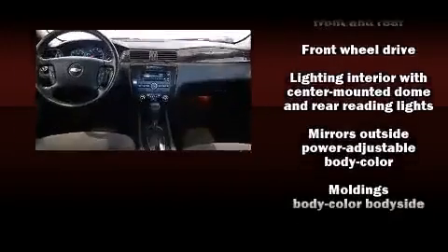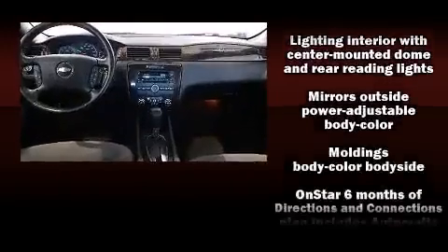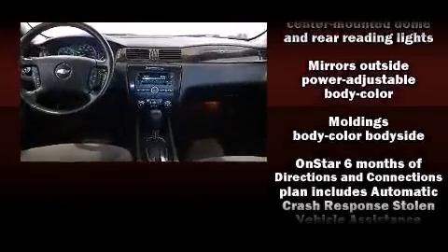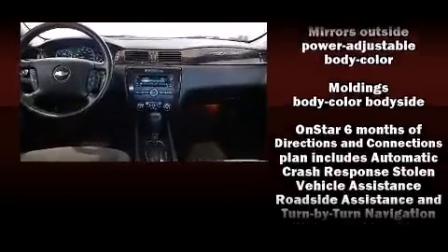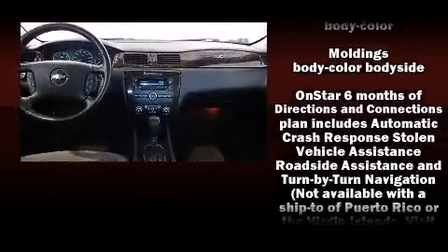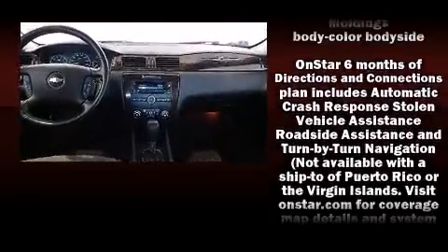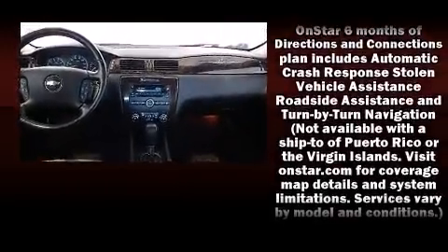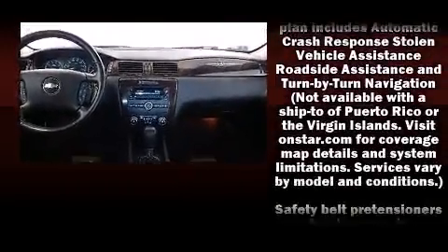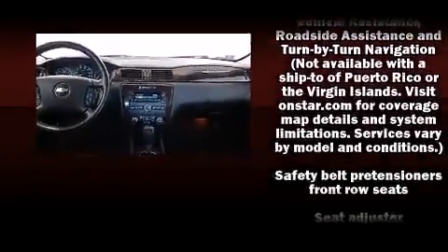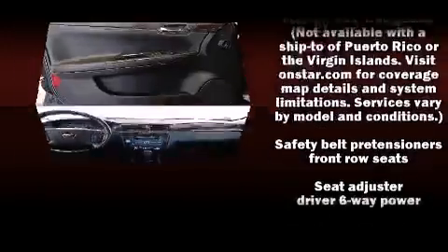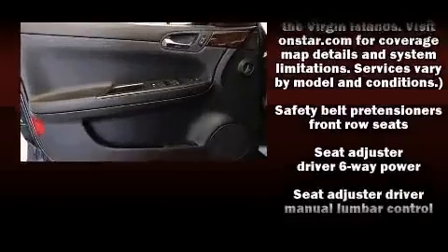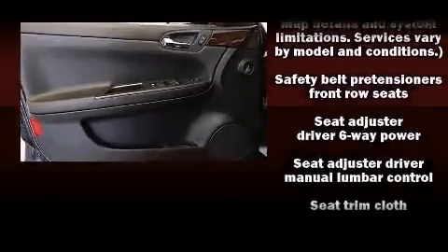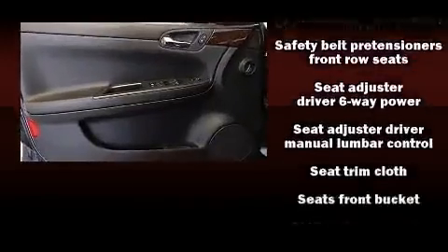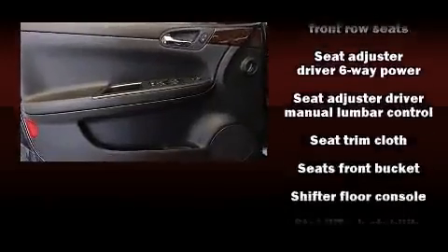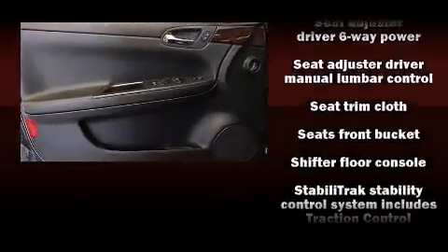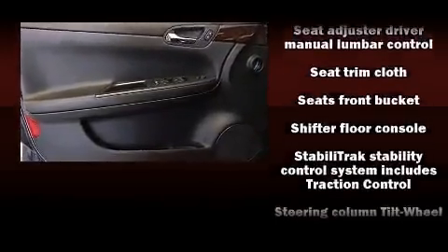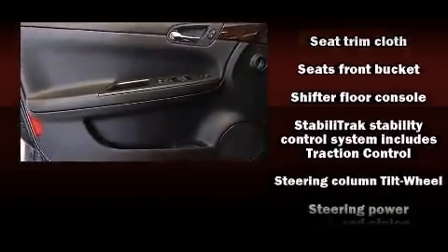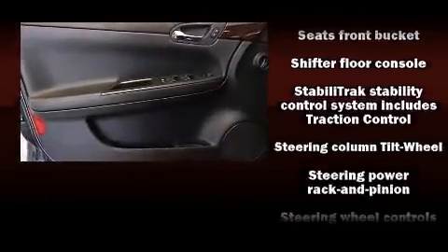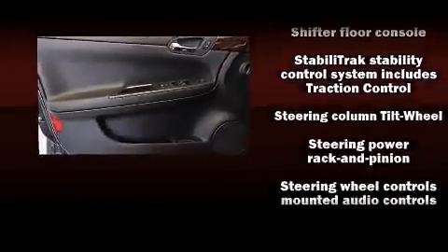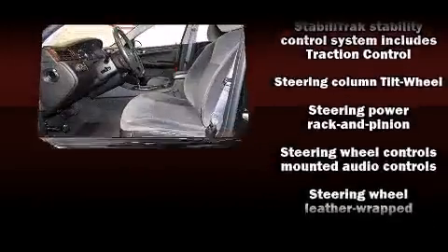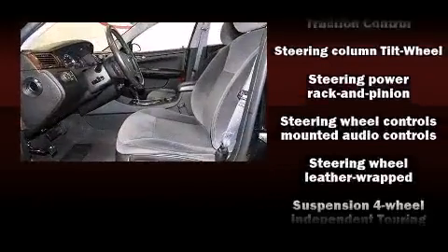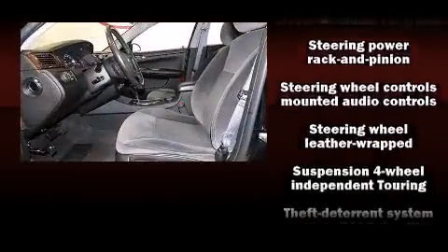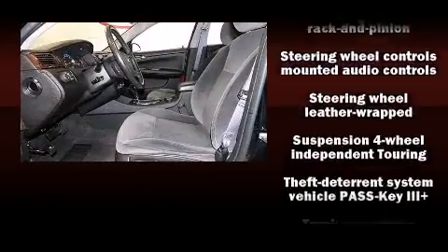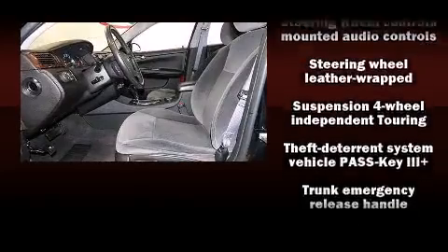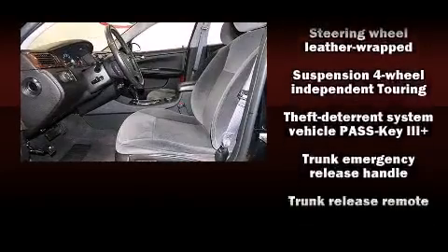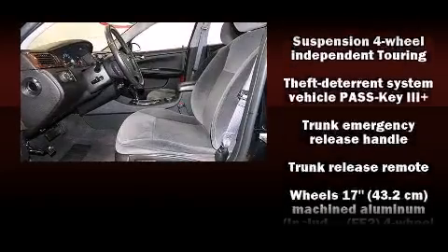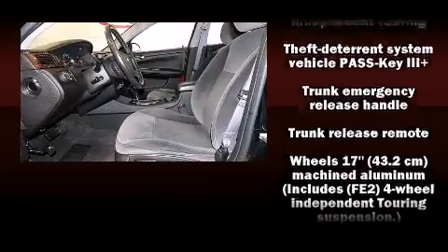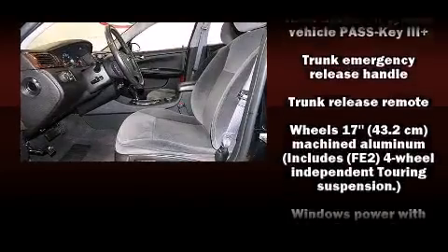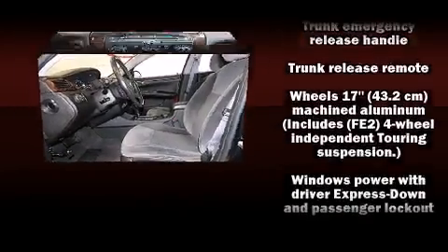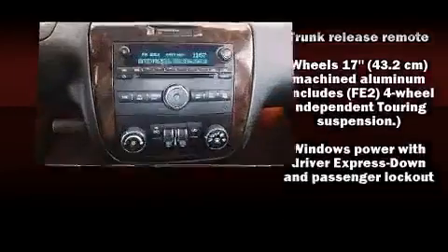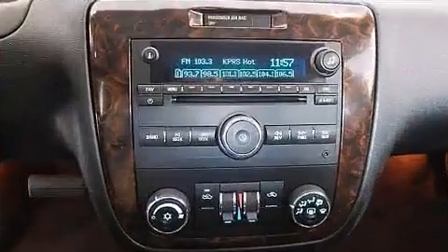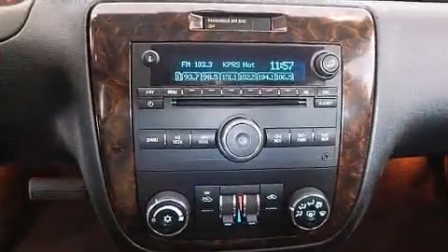Side curtain airbags deploy in extreme circumstances, shielding you and your passengers from collision forces. It also arrives with a Carfax history report, providing you peace of mind with detailed information.